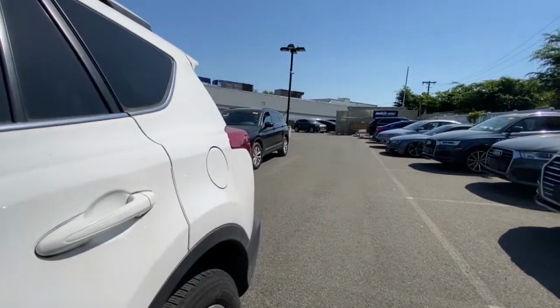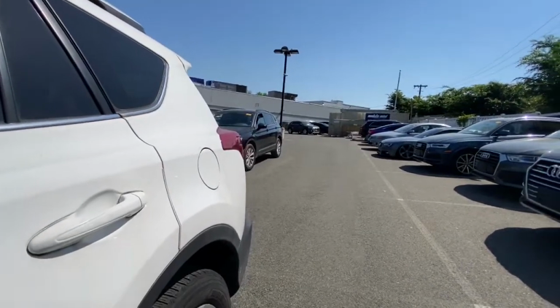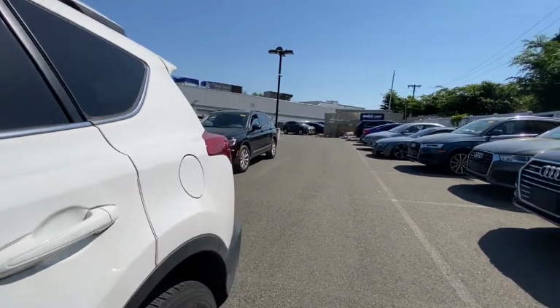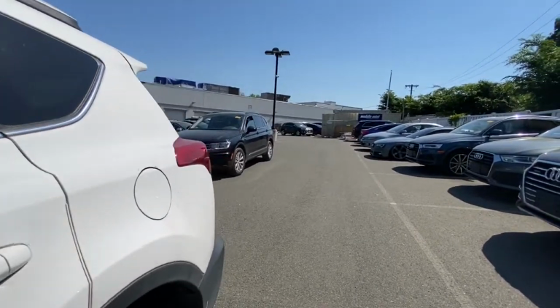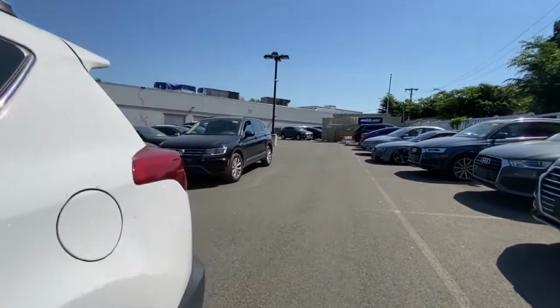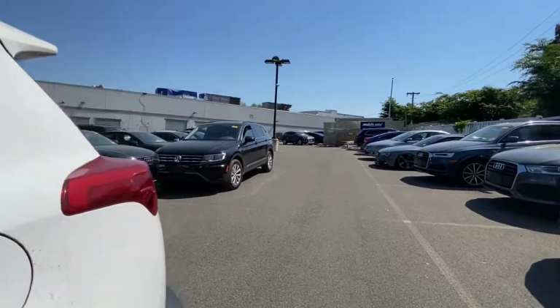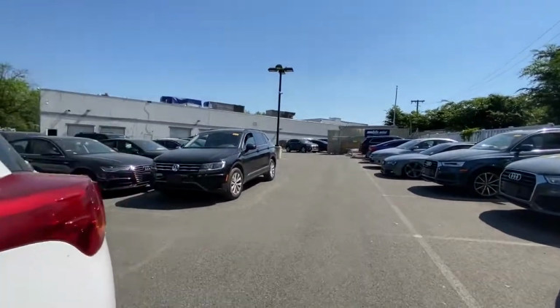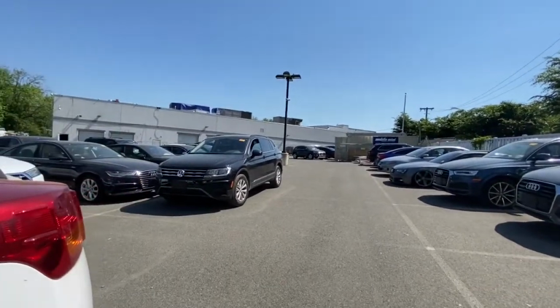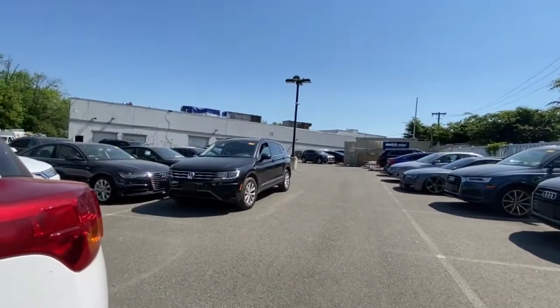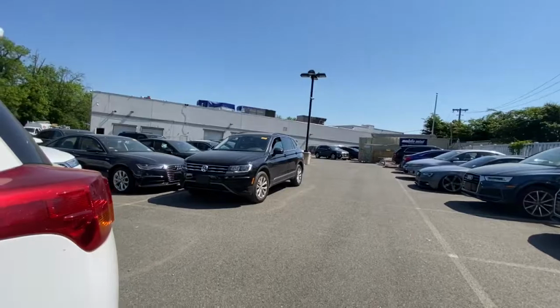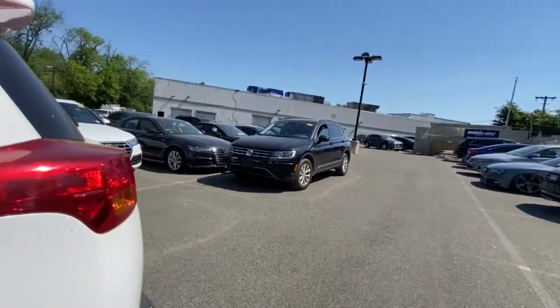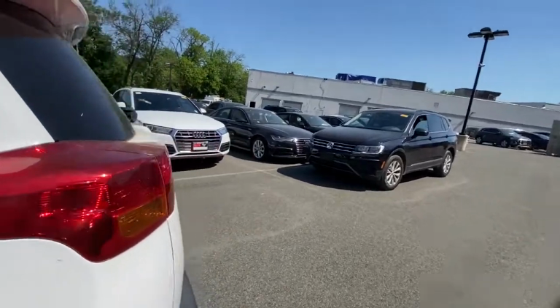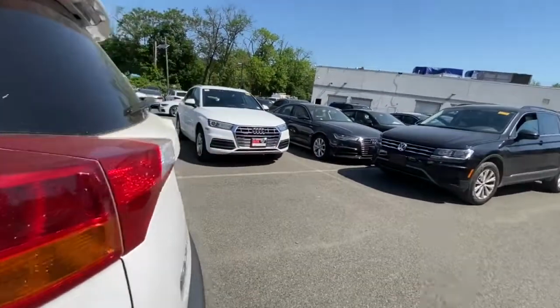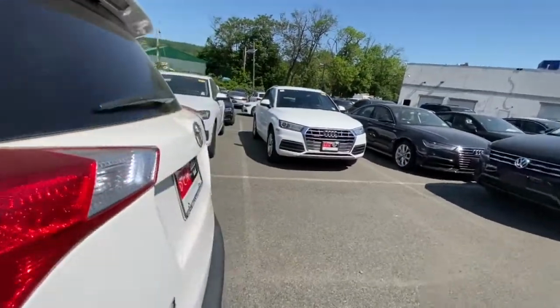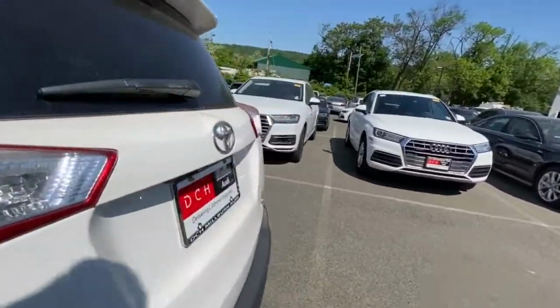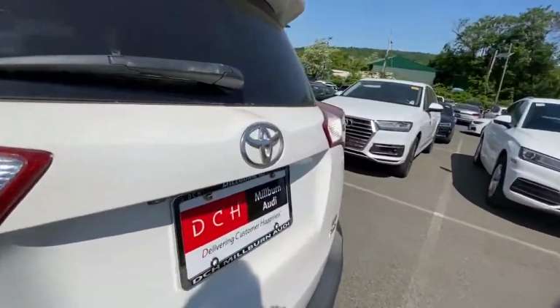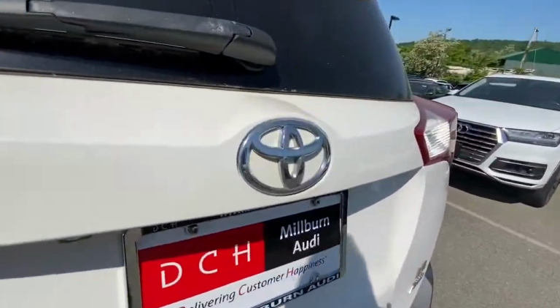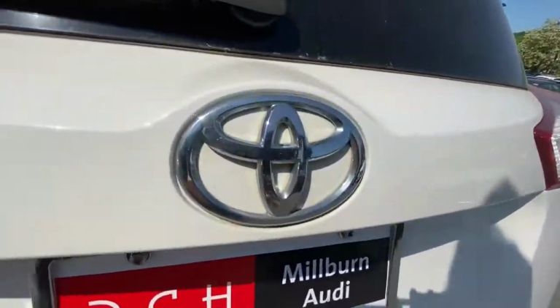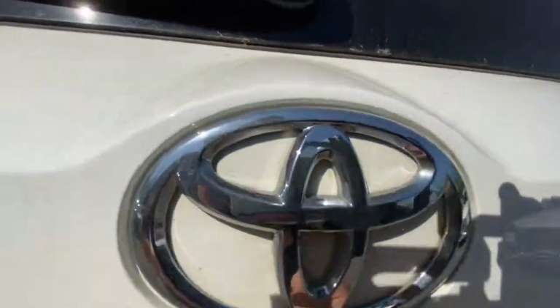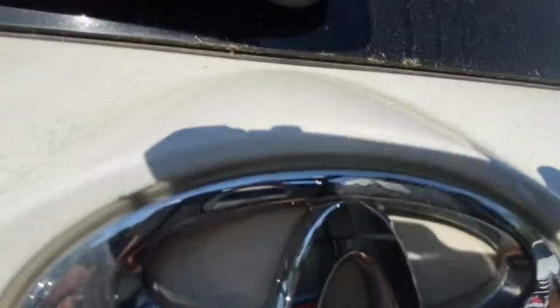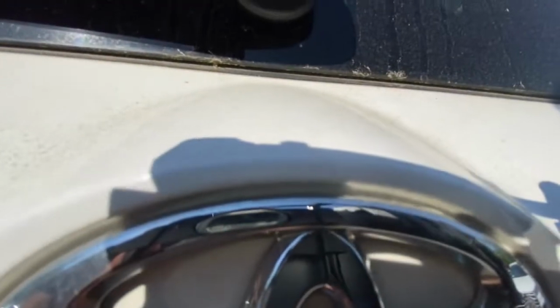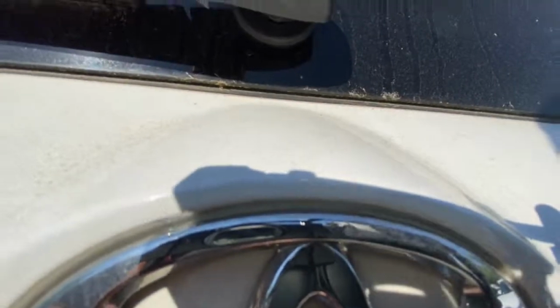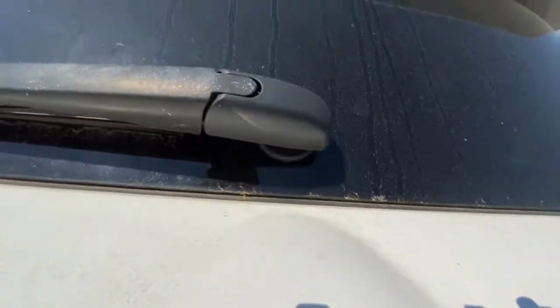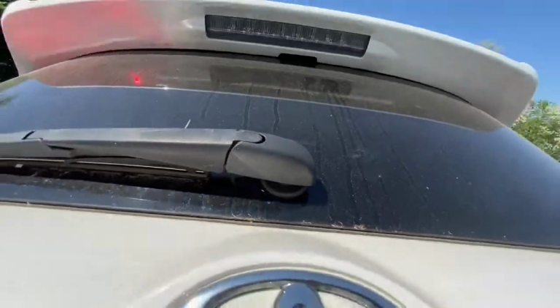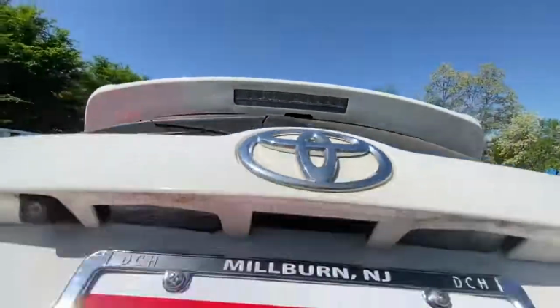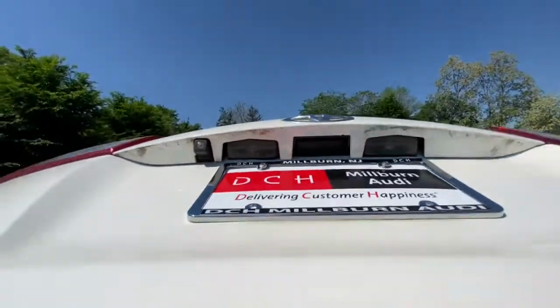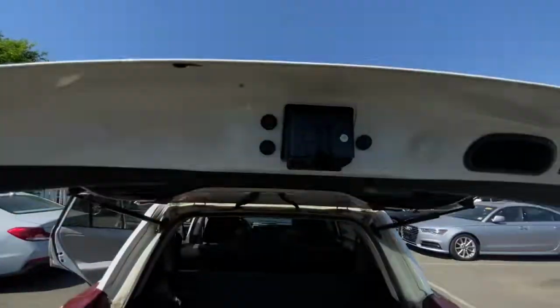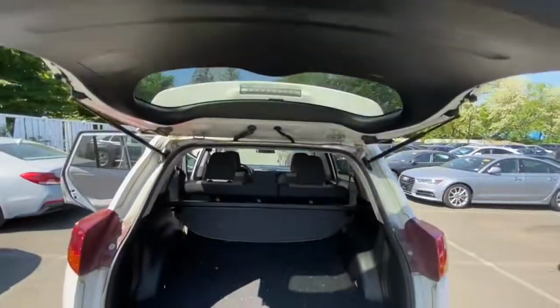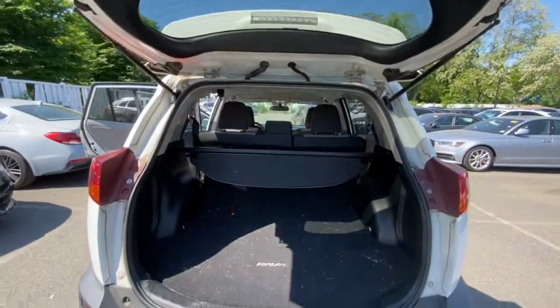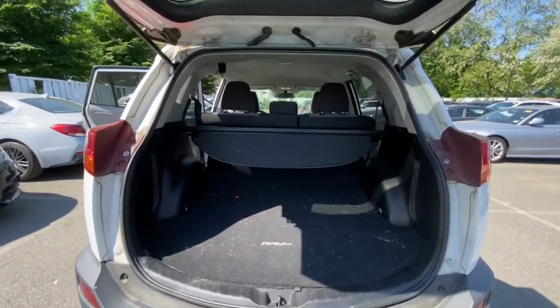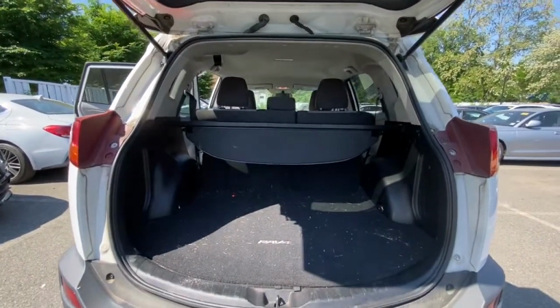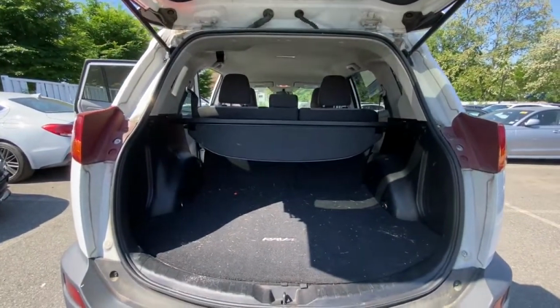Electronic stability control, vehicle anti-theft system, rear spoiler, pass-through rear seat. Rugged yet refined and totally connected, this RAV4 strikes the perfect balance.